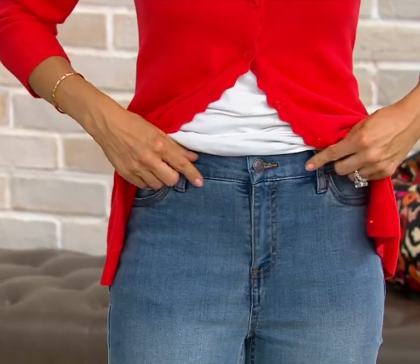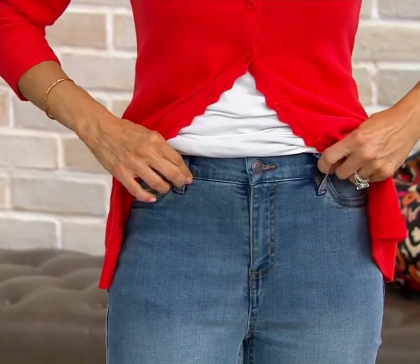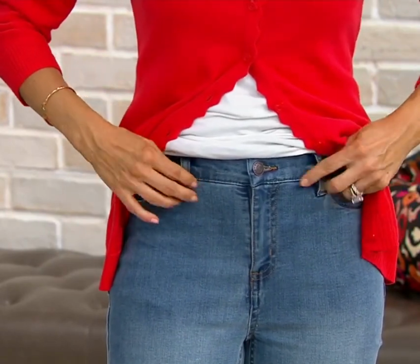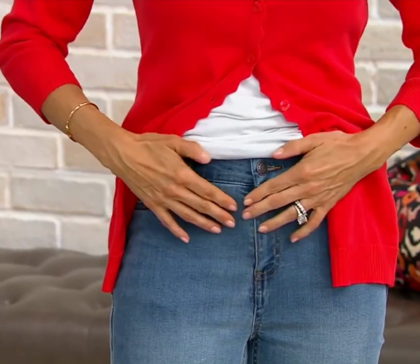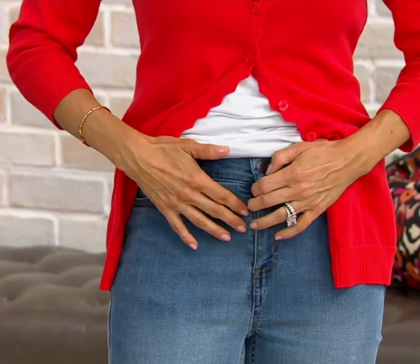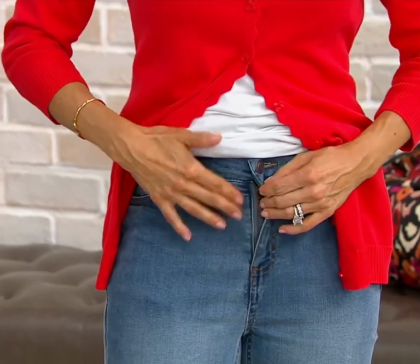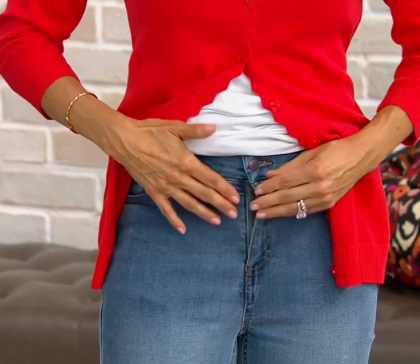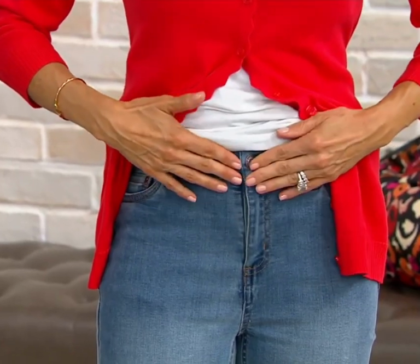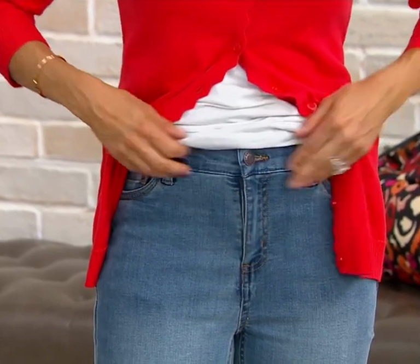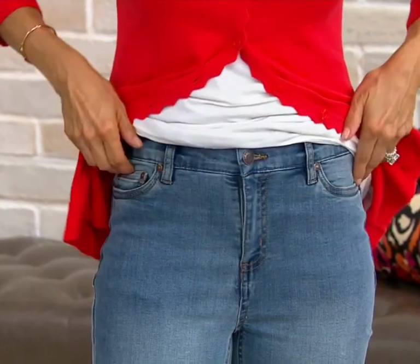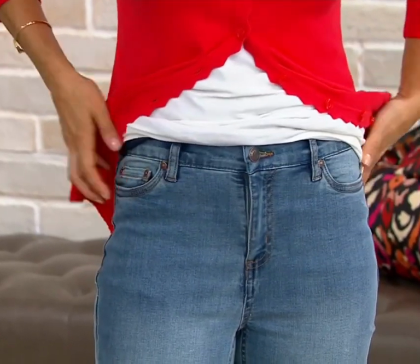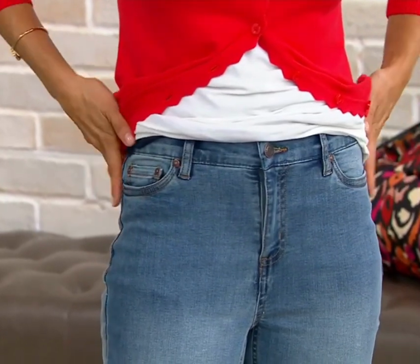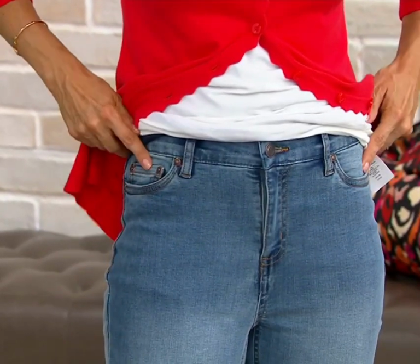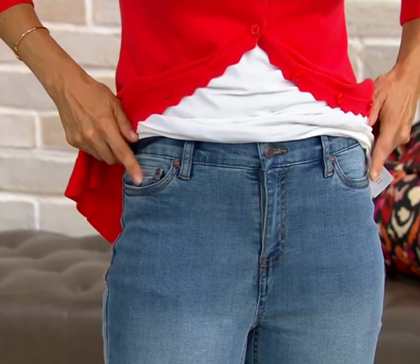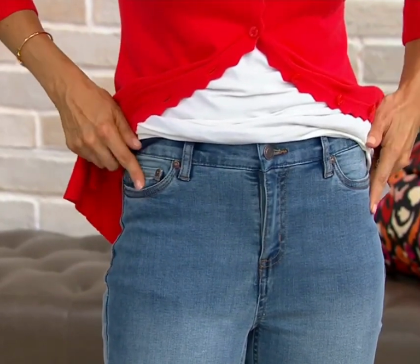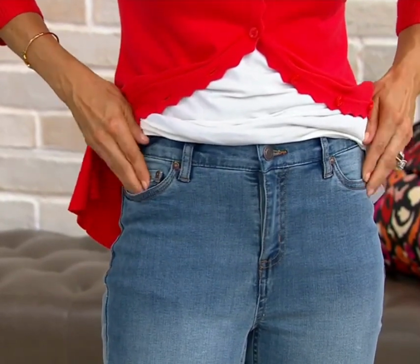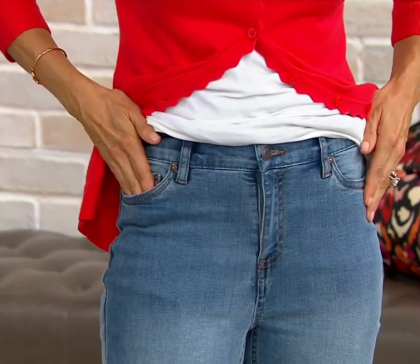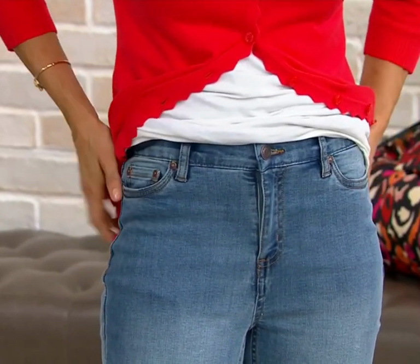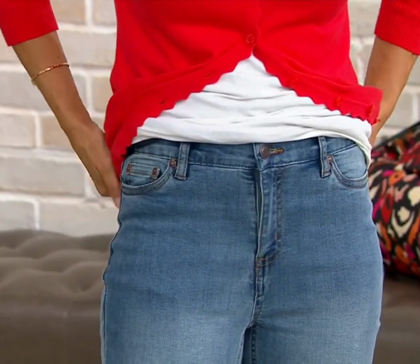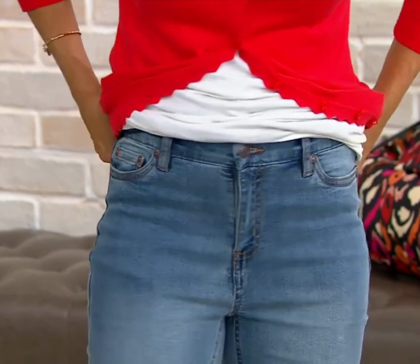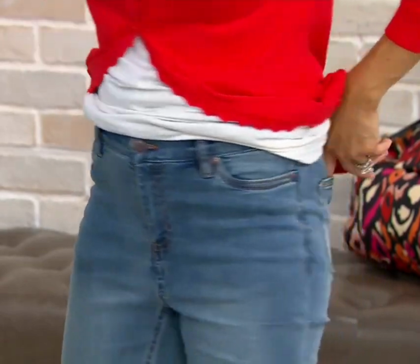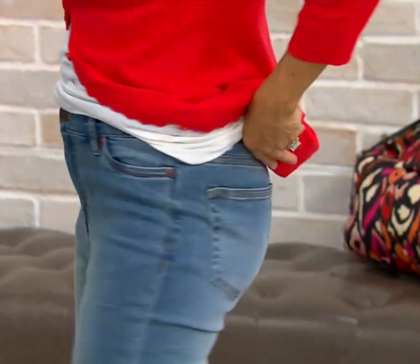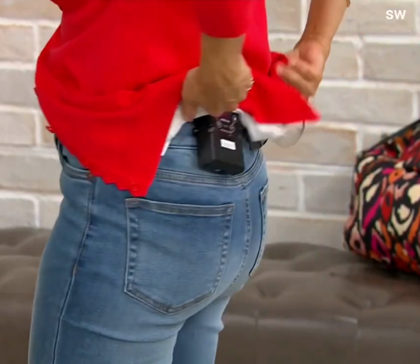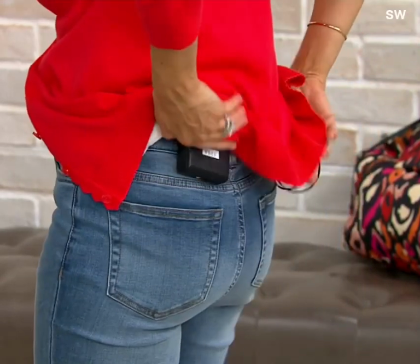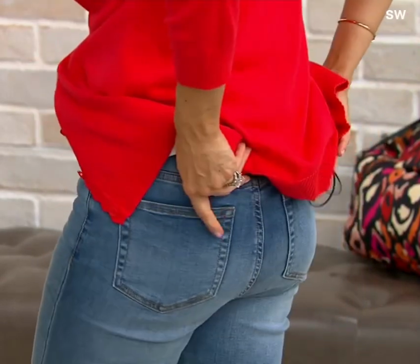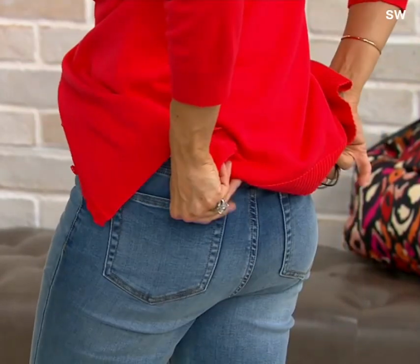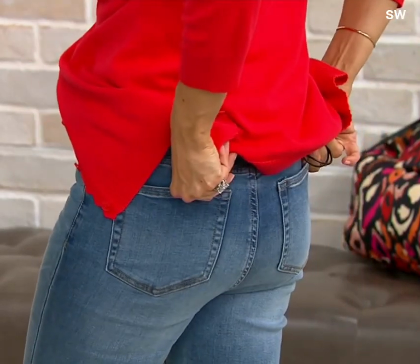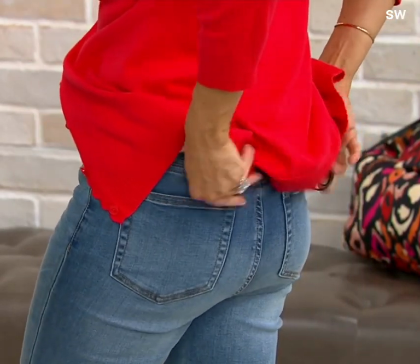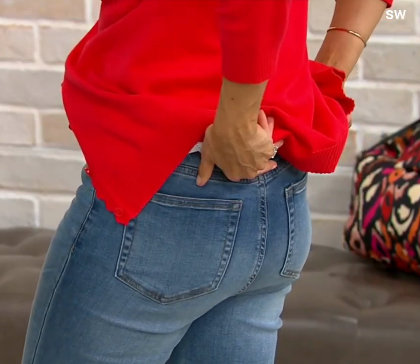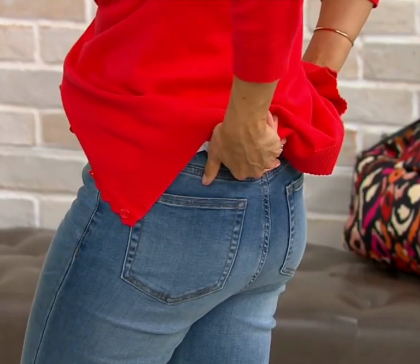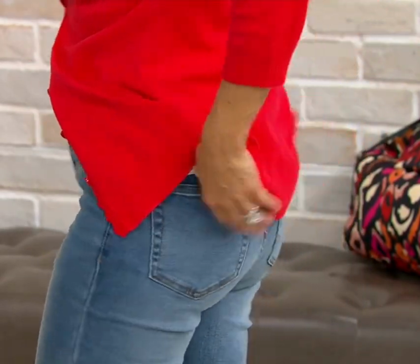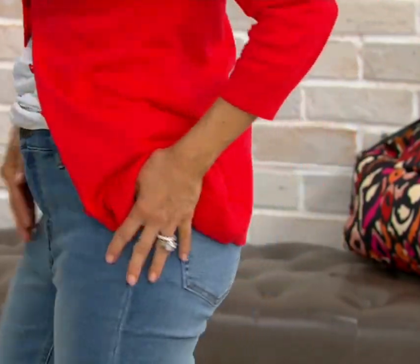You have traditional belt loops, zipper, and button, and the coin pocket, as well as the left and right hip pocket. And then in the back — don't mind my mic pack — you're going to have two pockets in the back.